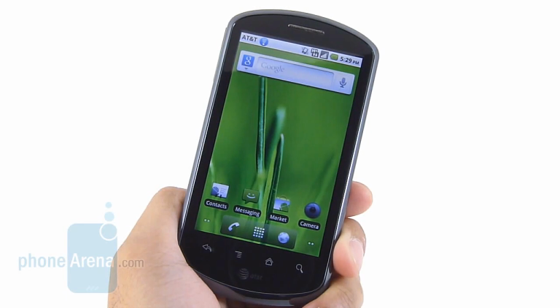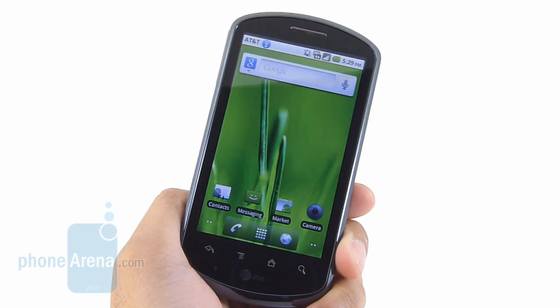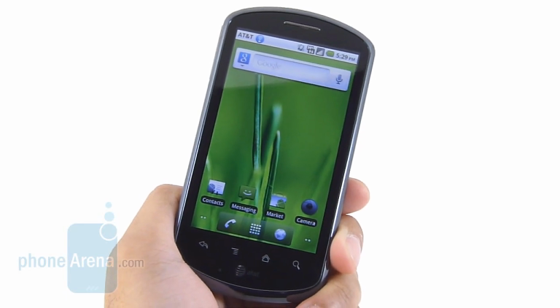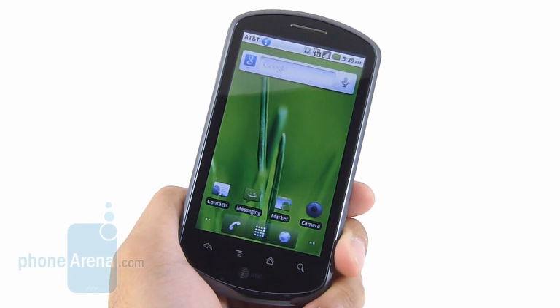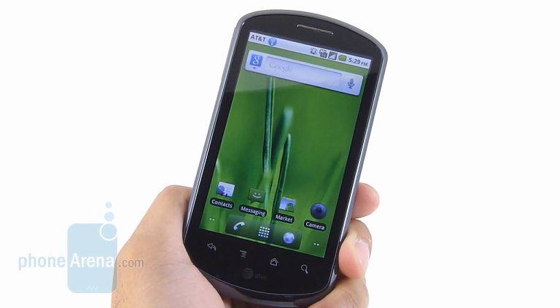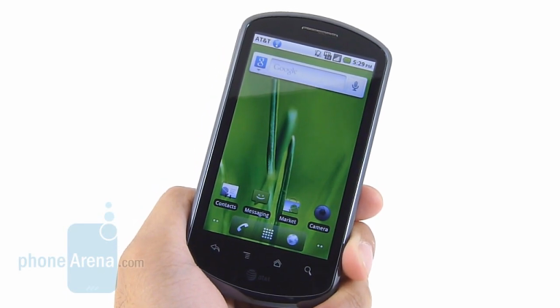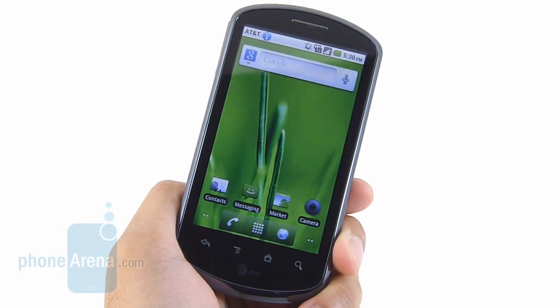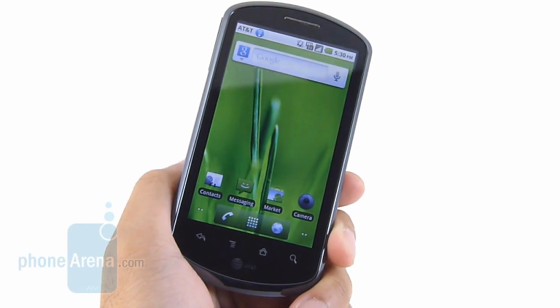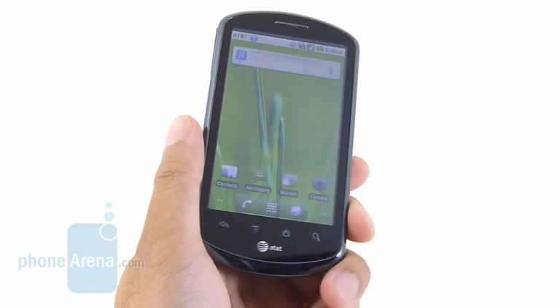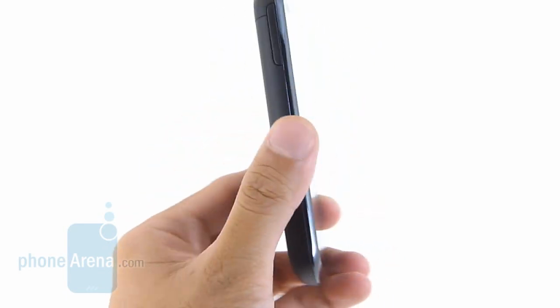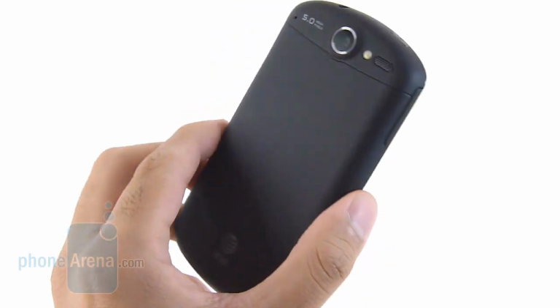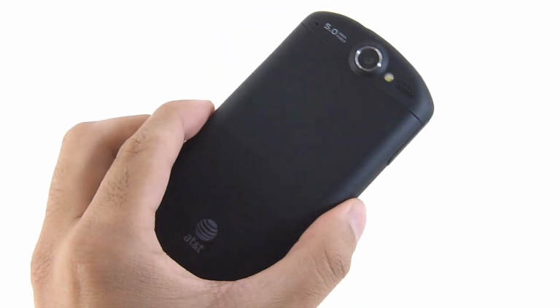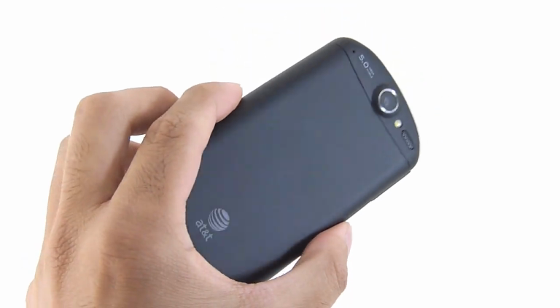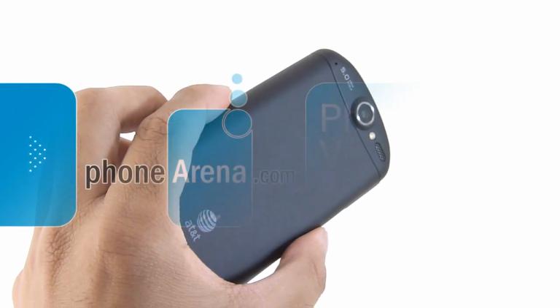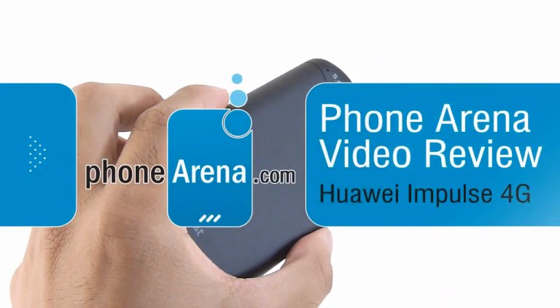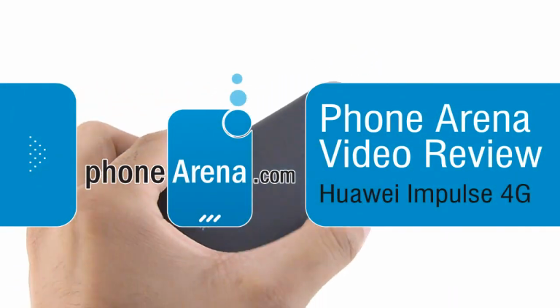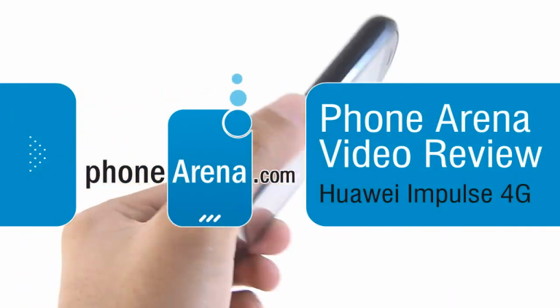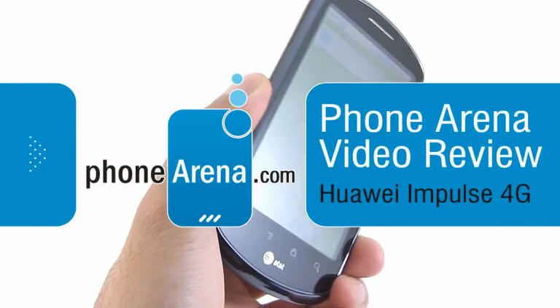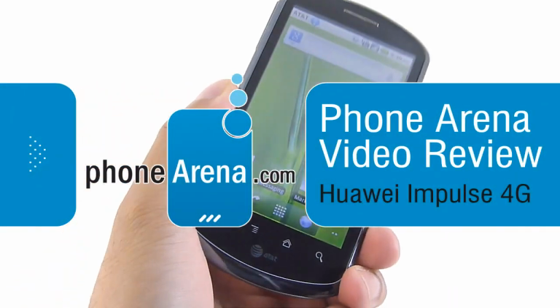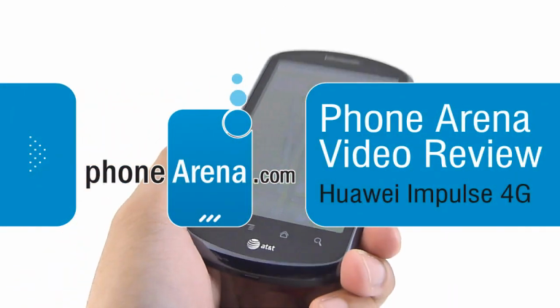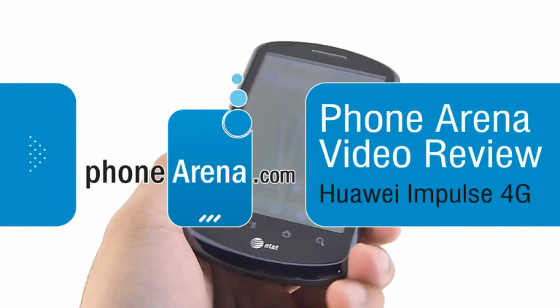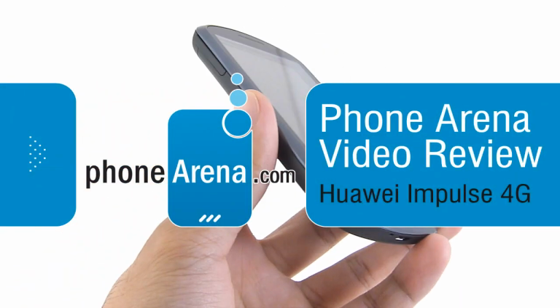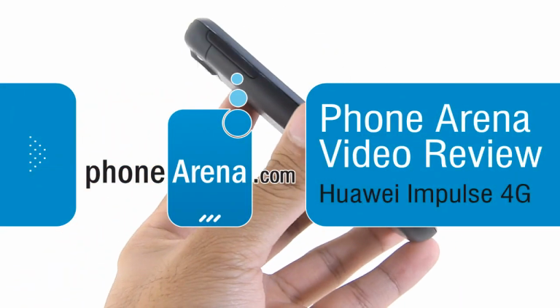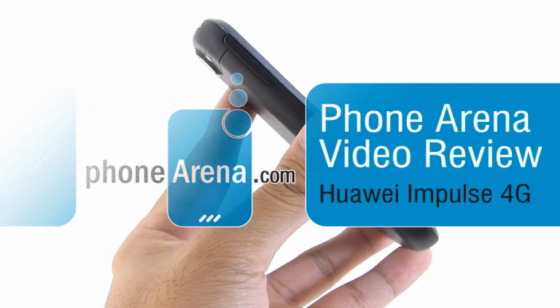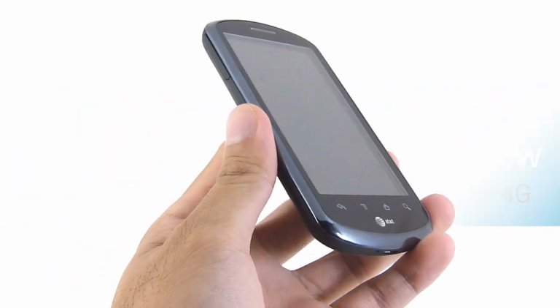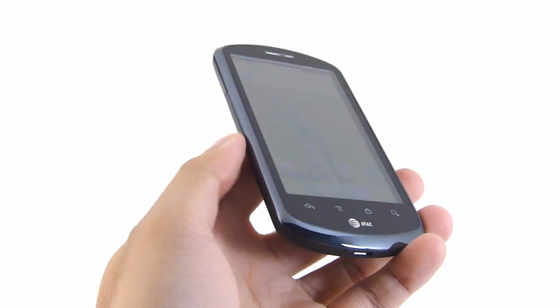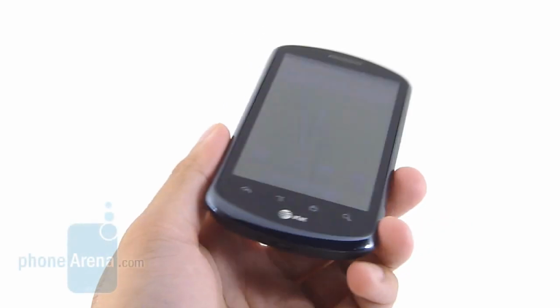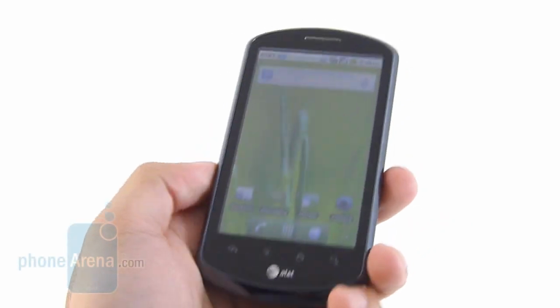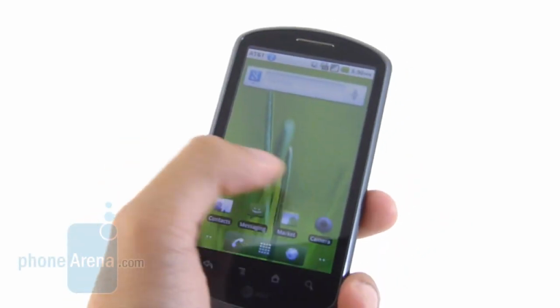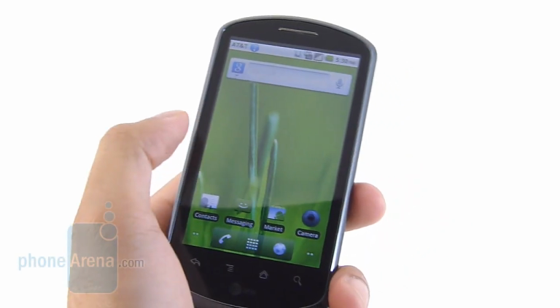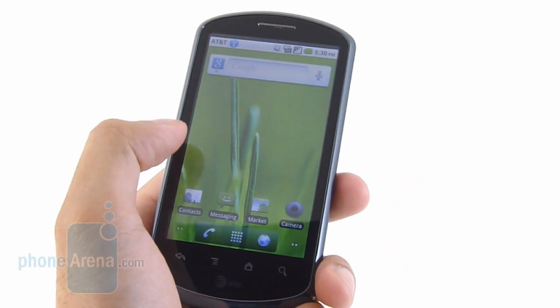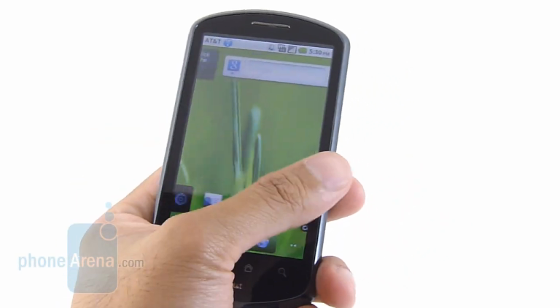Hey everybody, John V here from Phone Arena. You're watching our in-depth video review of the Huawei Impulse 4G. It's available right now through AT&T as an affordable mid-range handset, sporting a $30 on-contract price point.